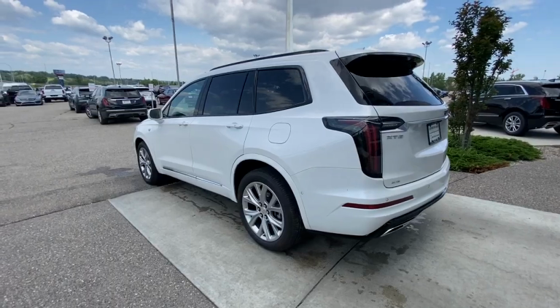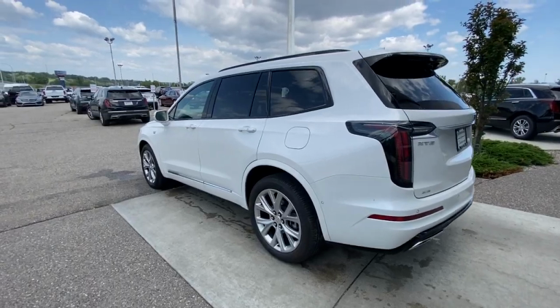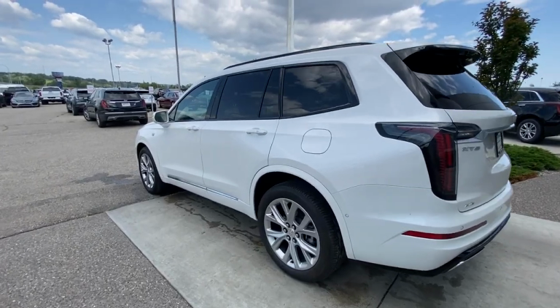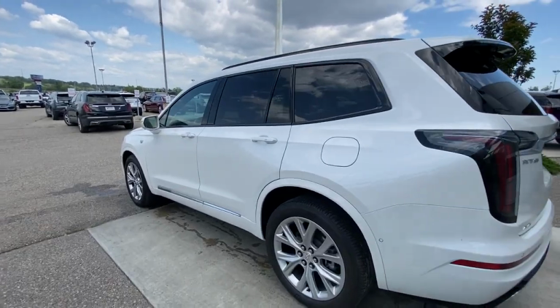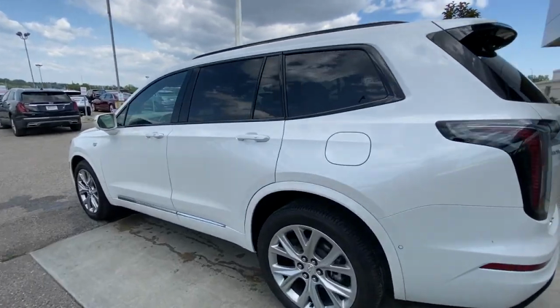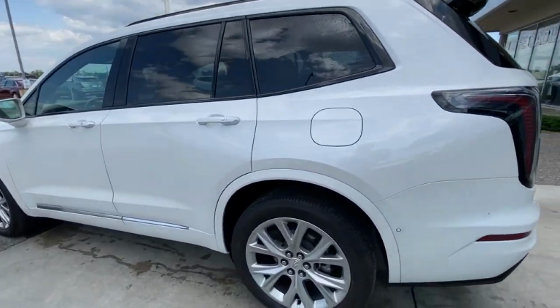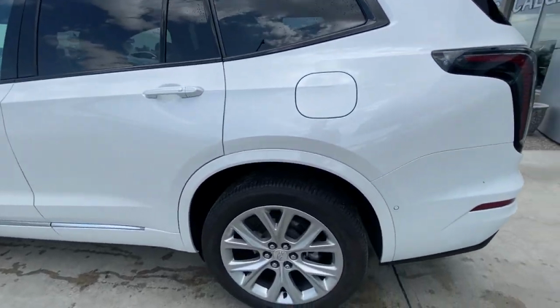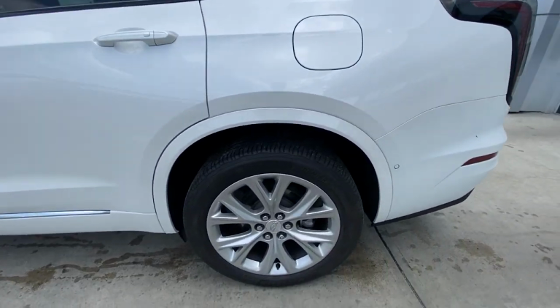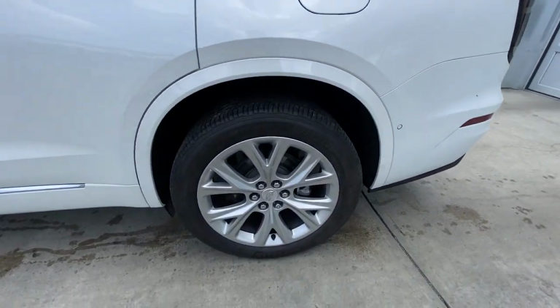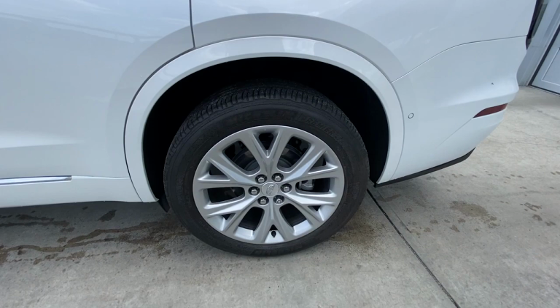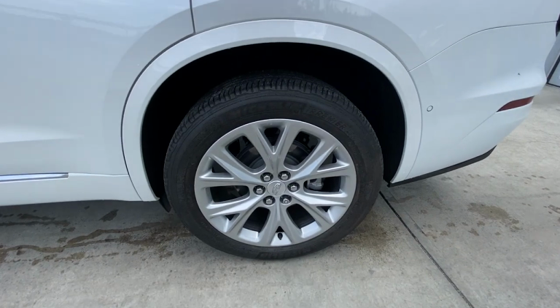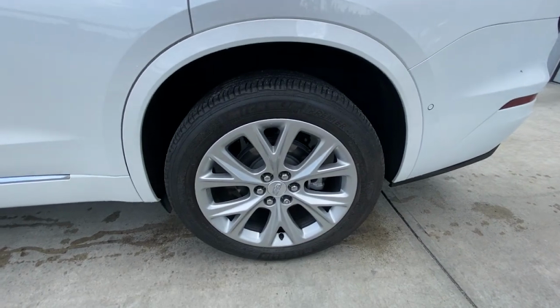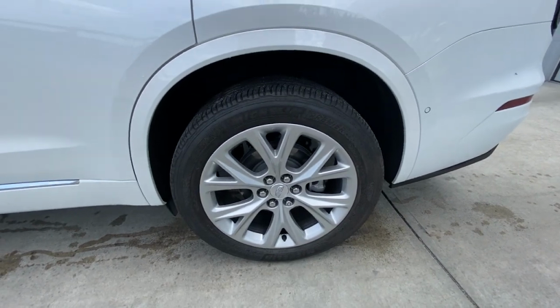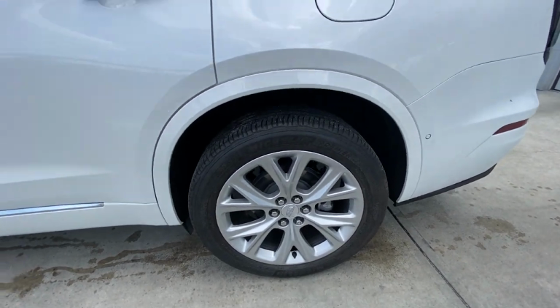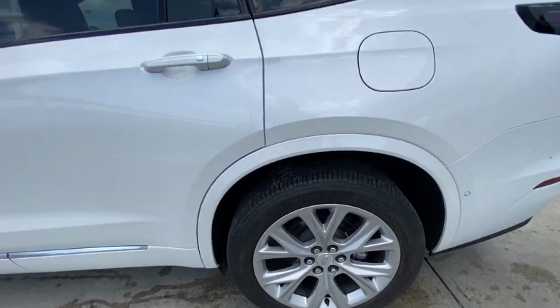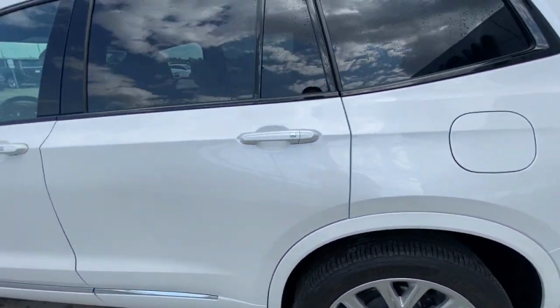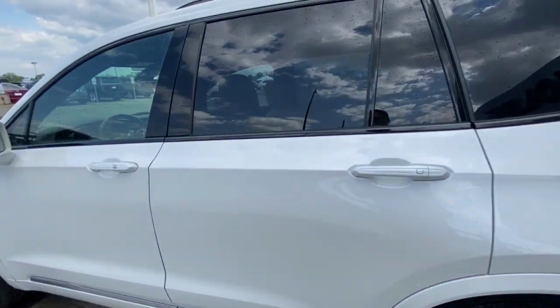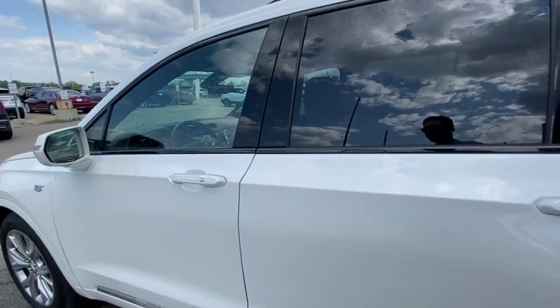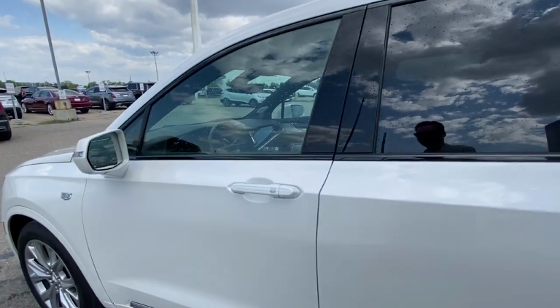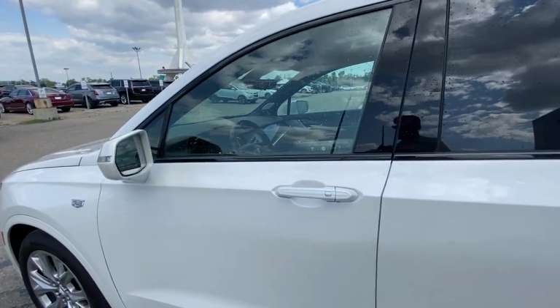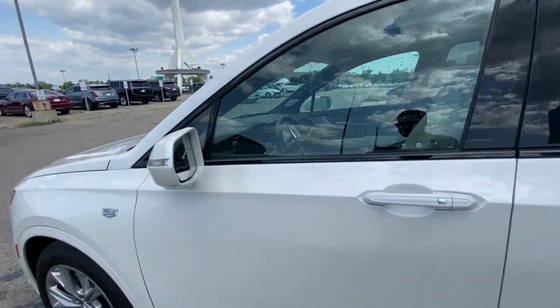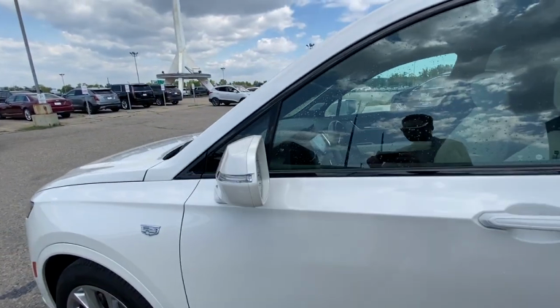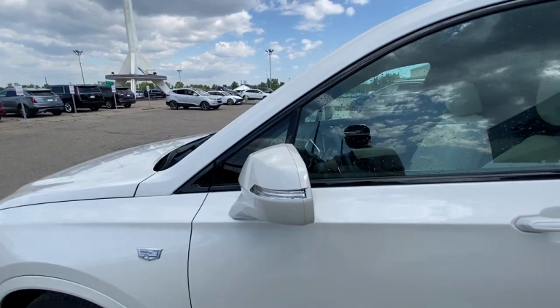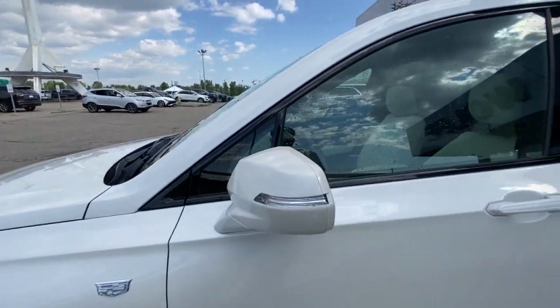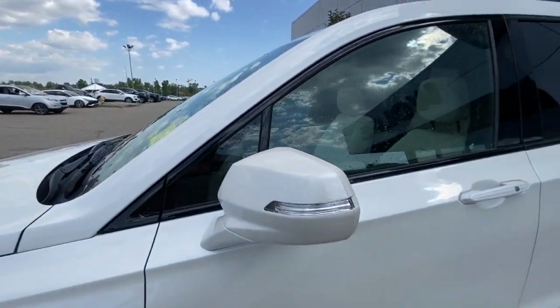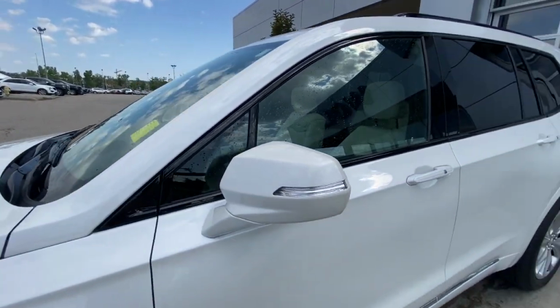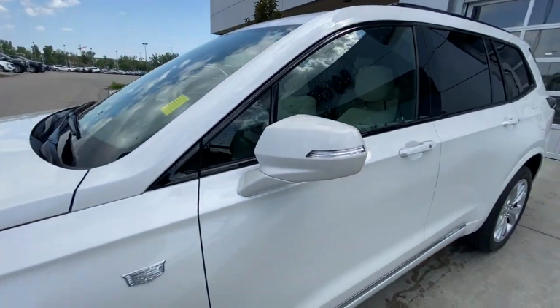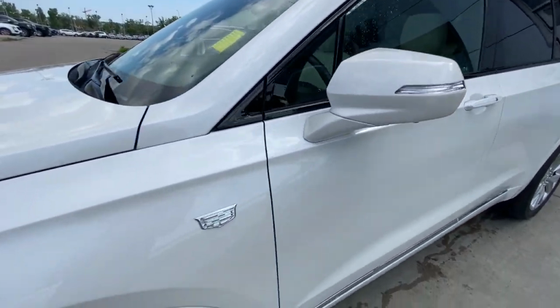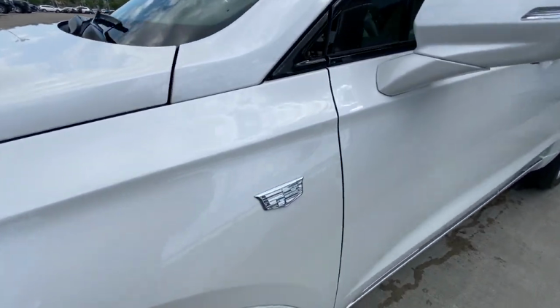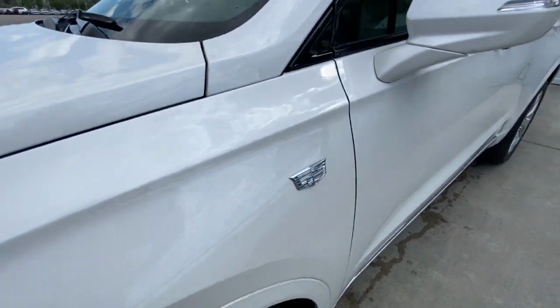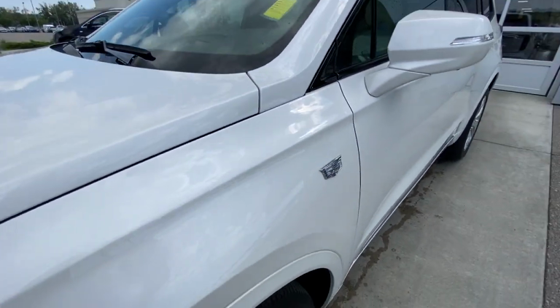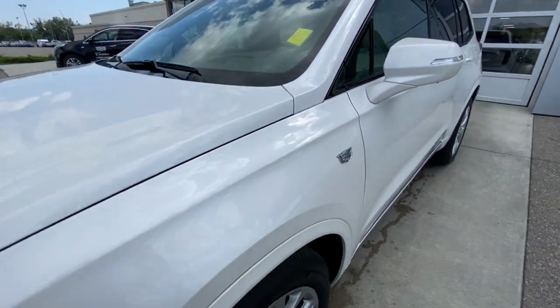Taking a look at the exterior of the XT6, starting off with the 18-inch wheels paired up with Michelin Premier tires. Moving right along, we have paint-matched door handles, paint-matched mirrors with LED turn signals, and Cadillac badges on the fenders.